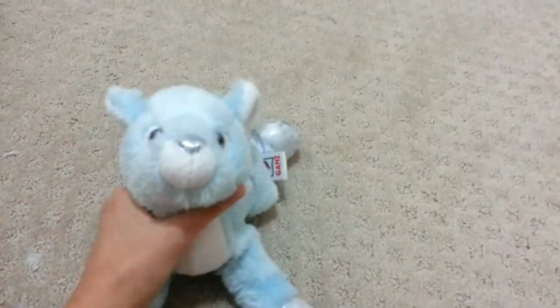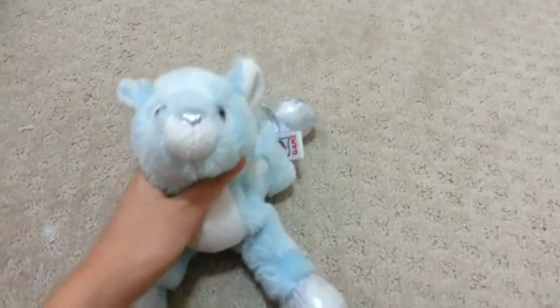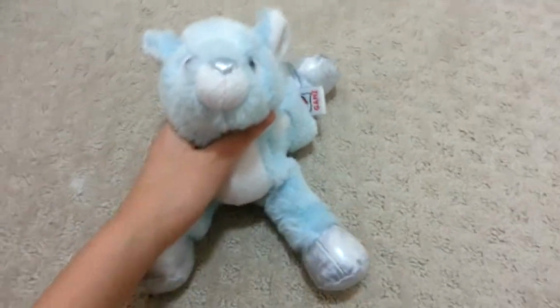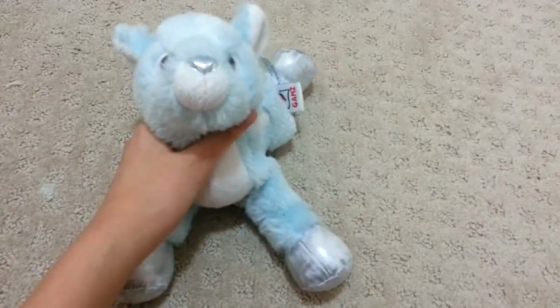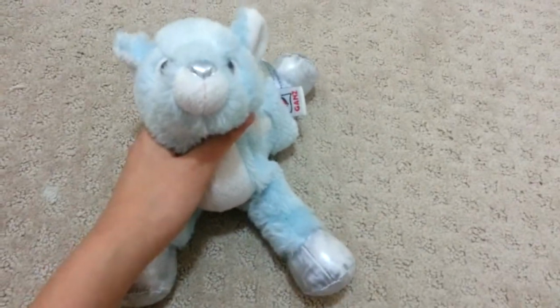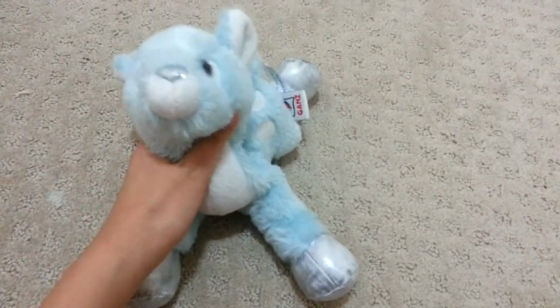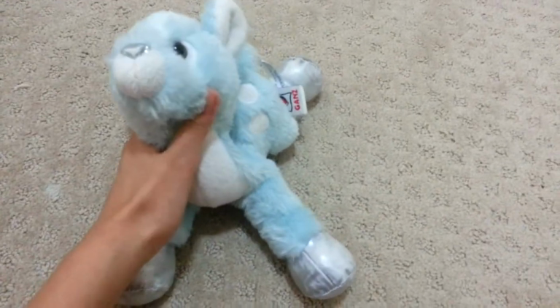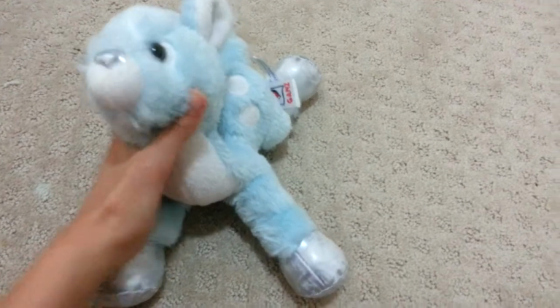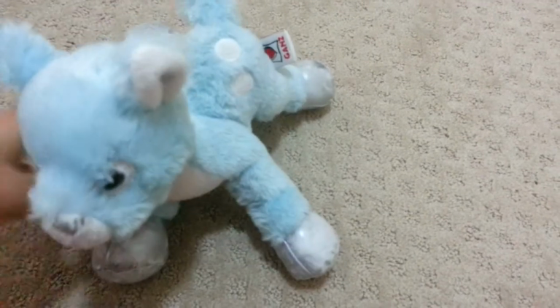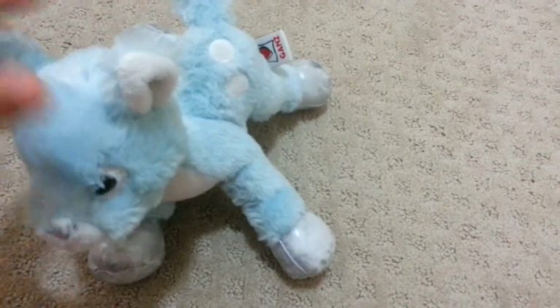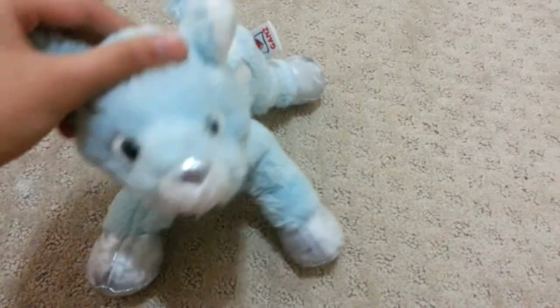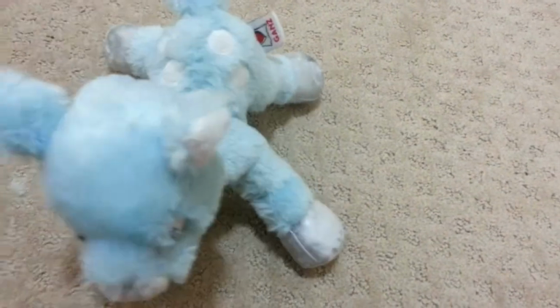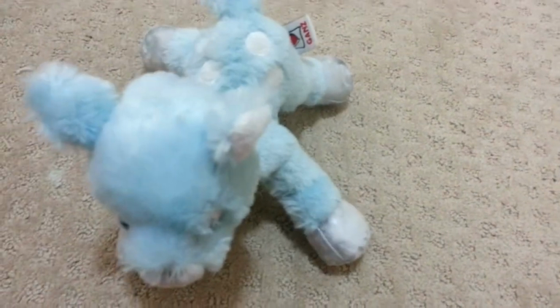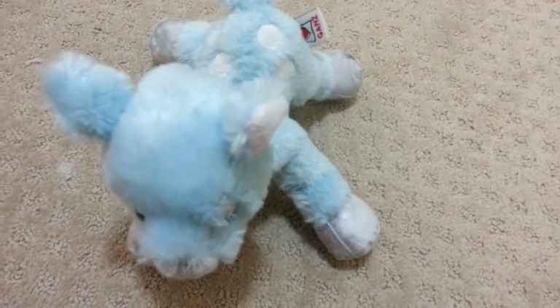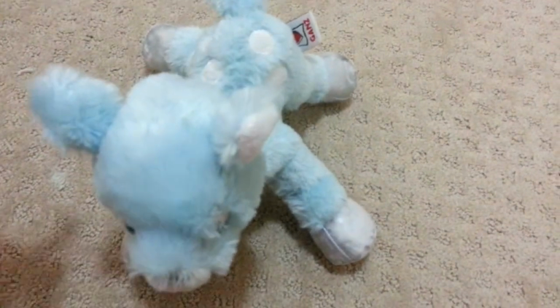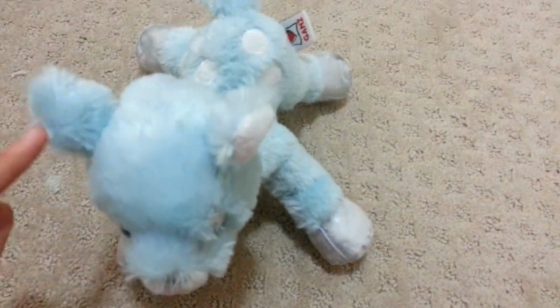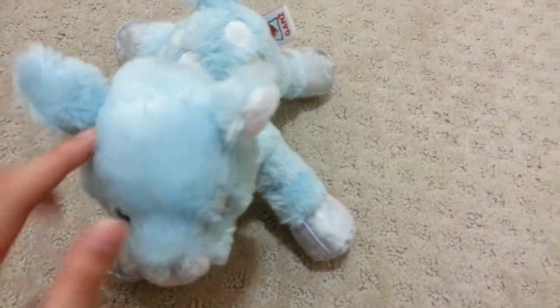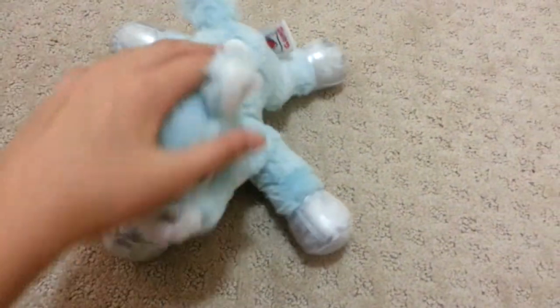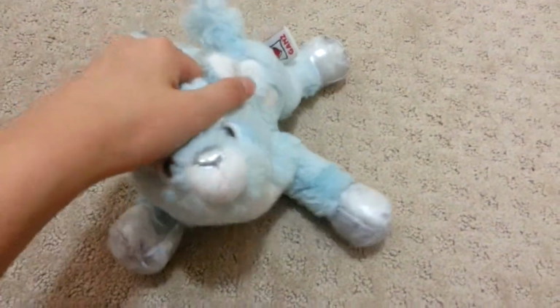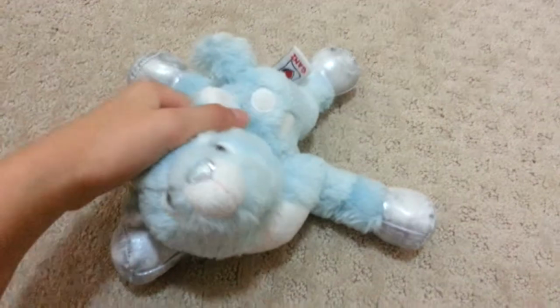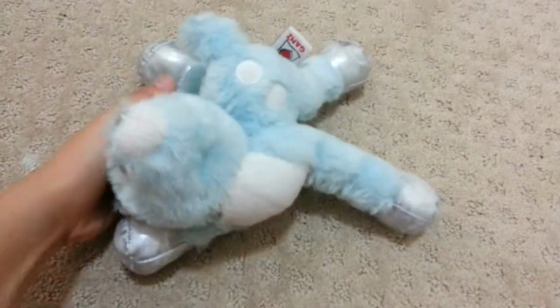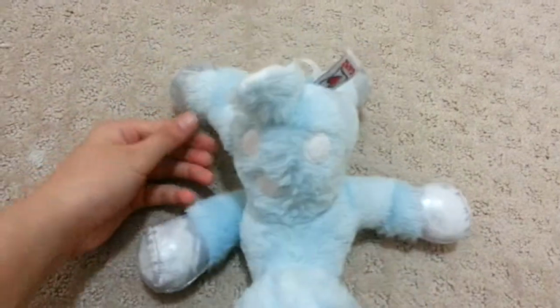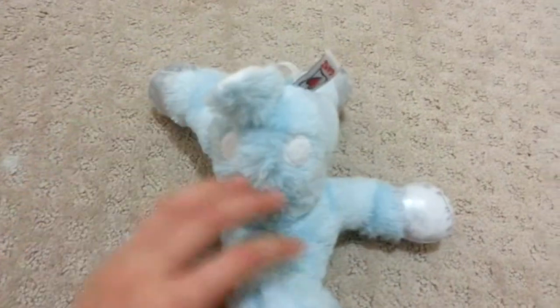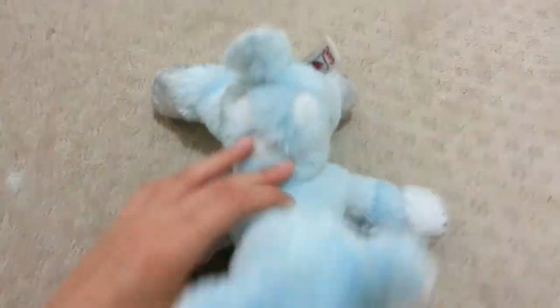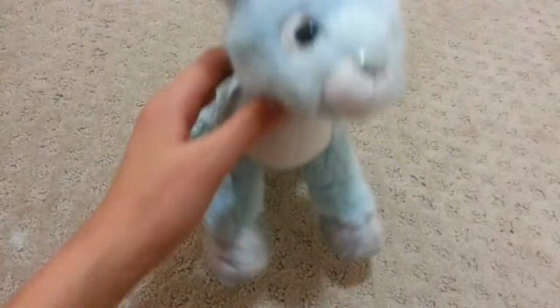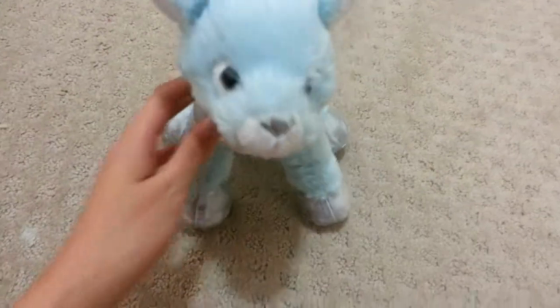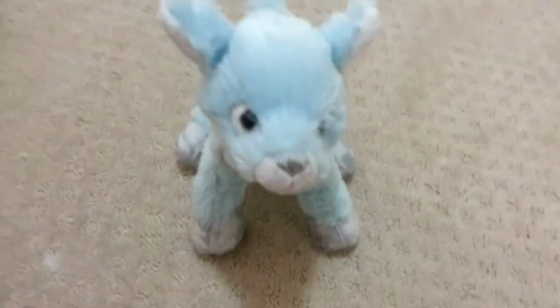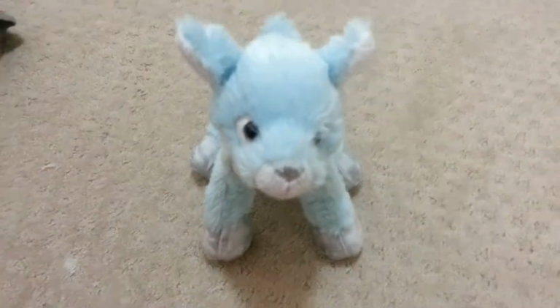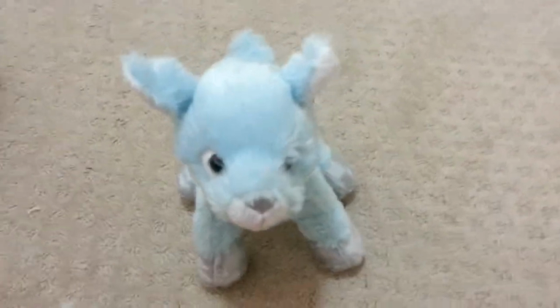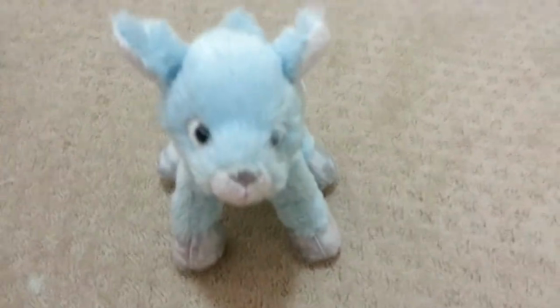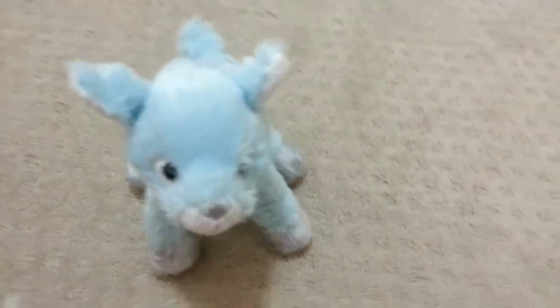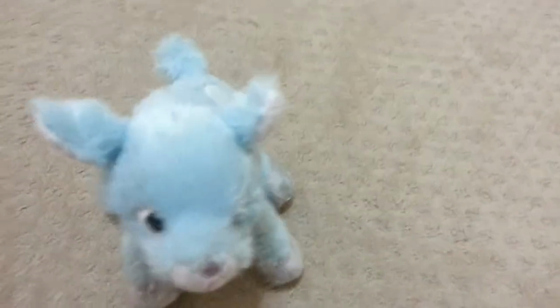I wish I could have compared the Watkins Winter Fawn and the Watkins Deer, but unfortunately I only have the Winter Fawn. I guess it's better than having none, but still.